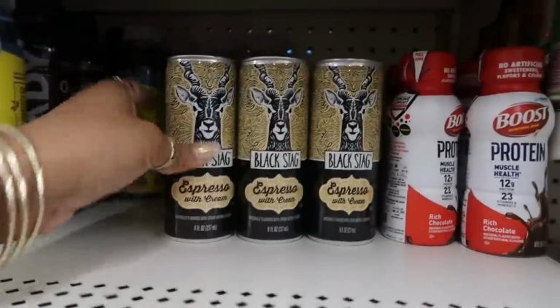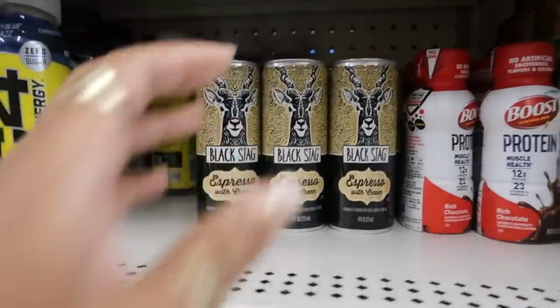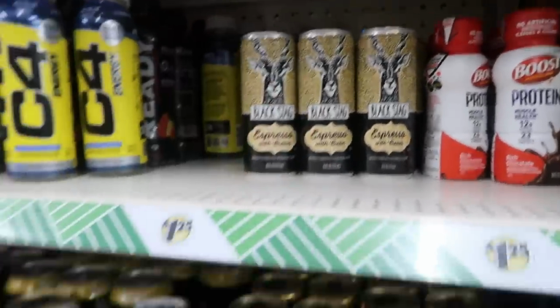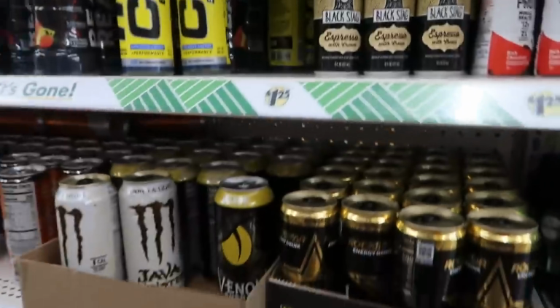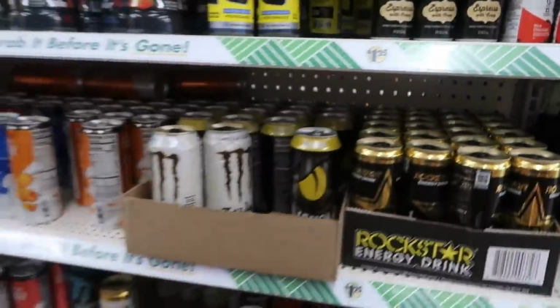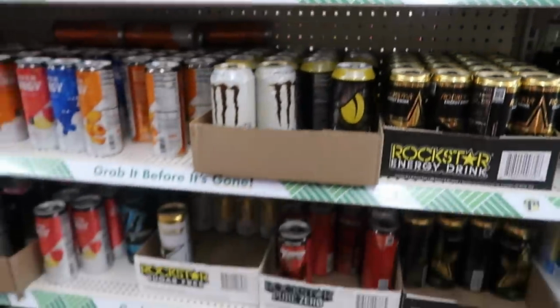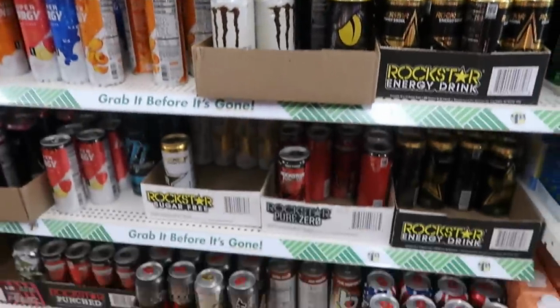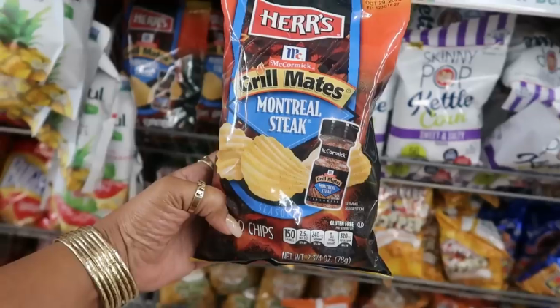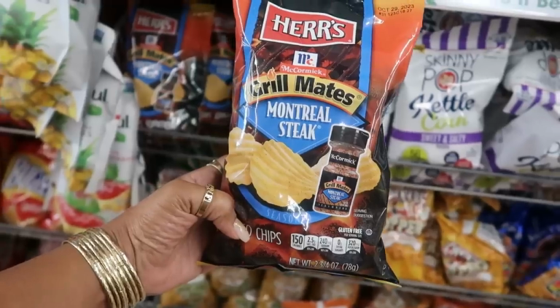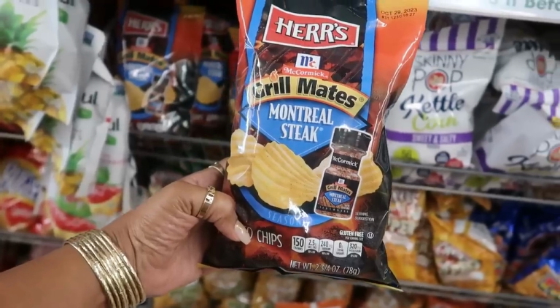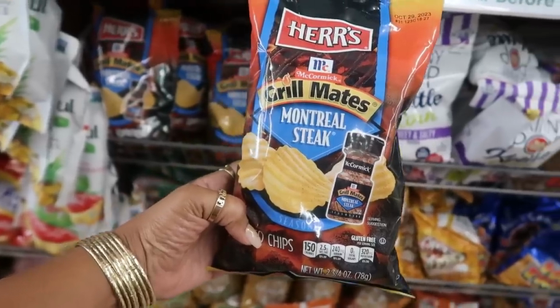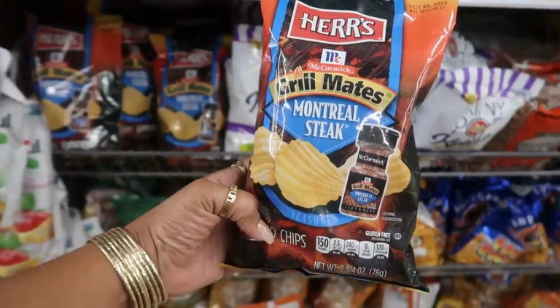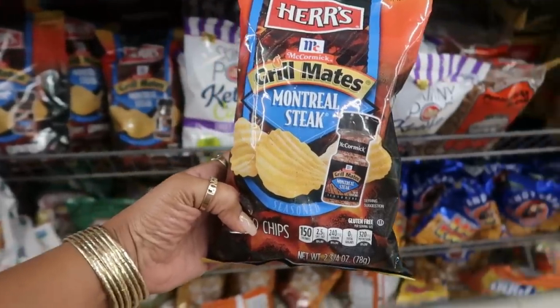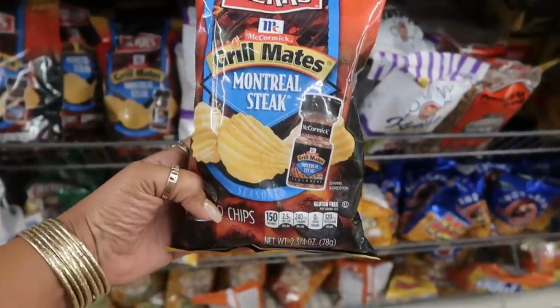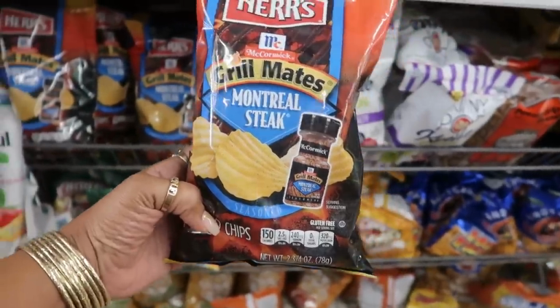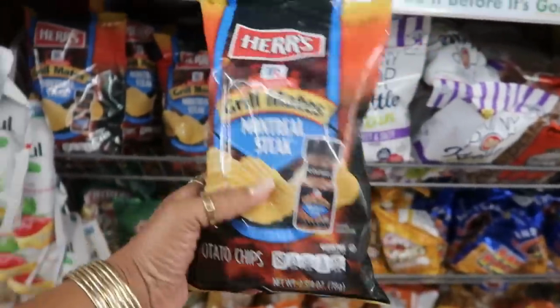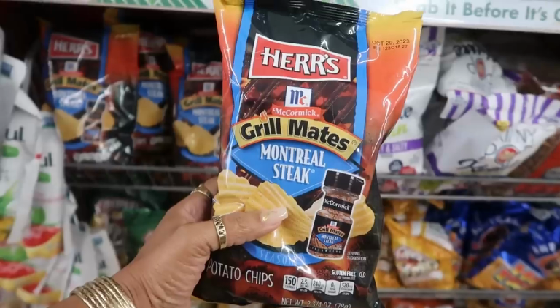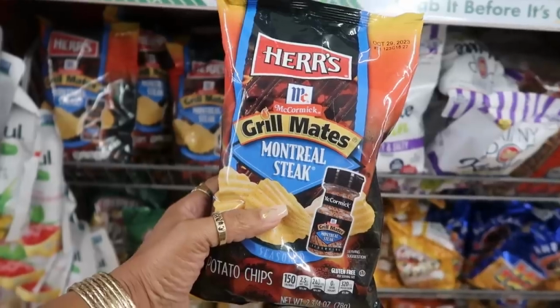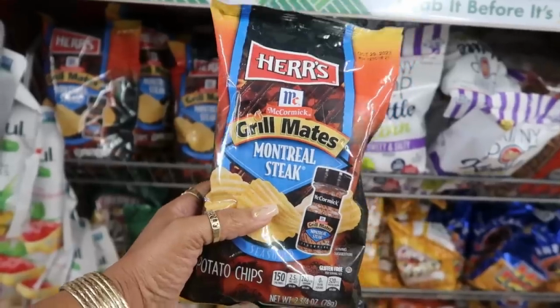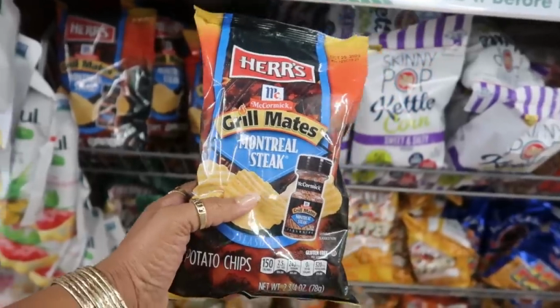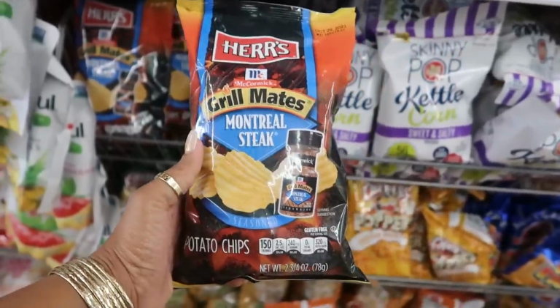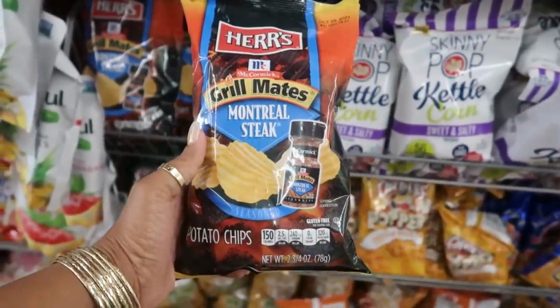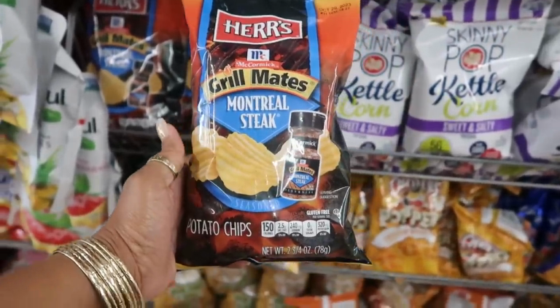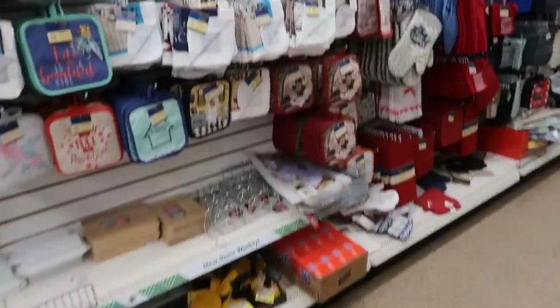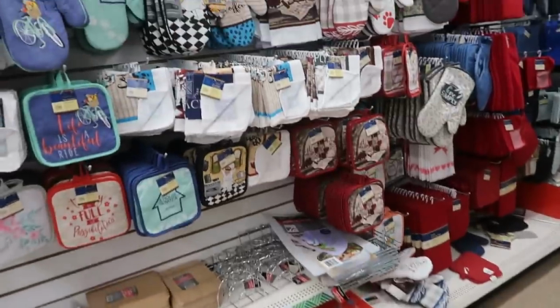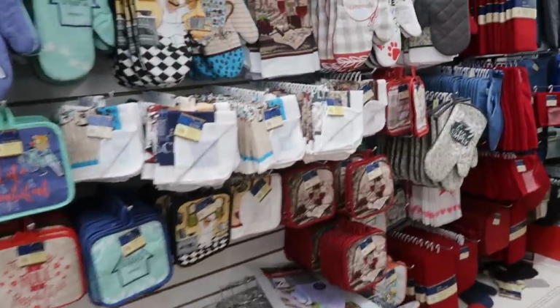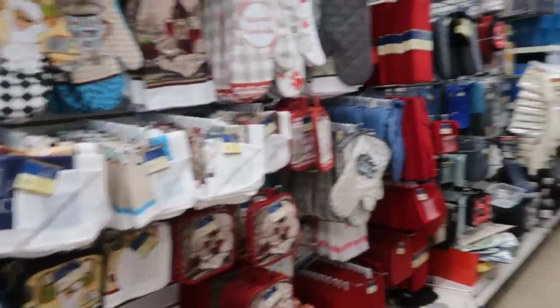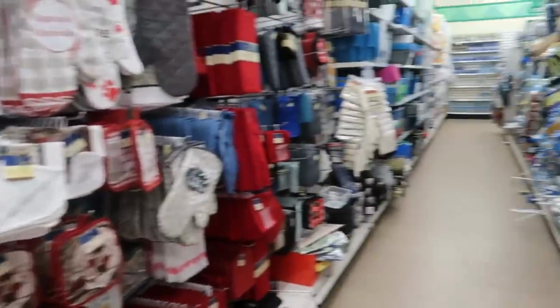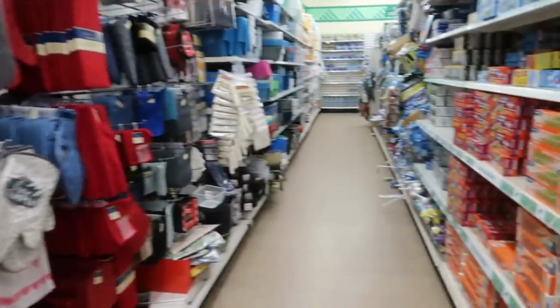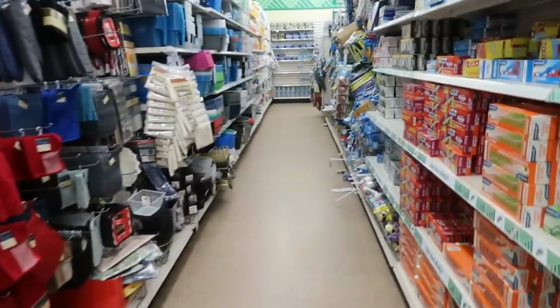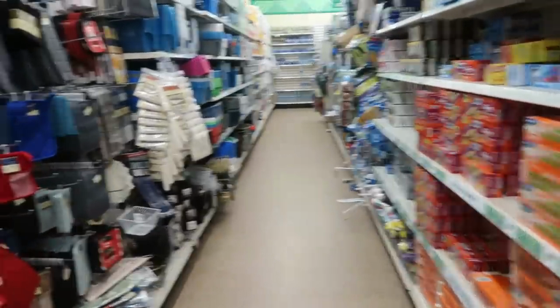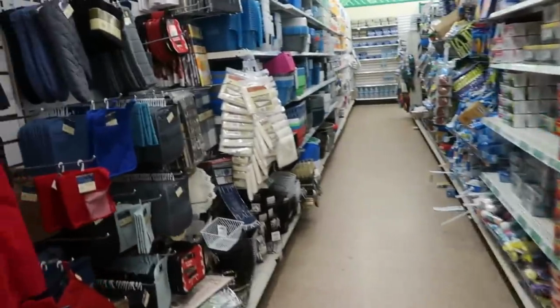And then what is this — Black Stag espresso with cream? Some coffee options. There's also some Grill Mates Montreal Steak by McCormick — oh, that's interesting! Well, this is the last row and that's gonna be it.